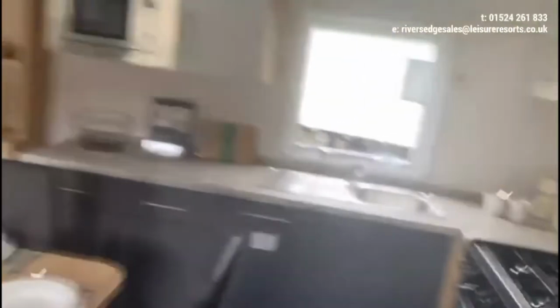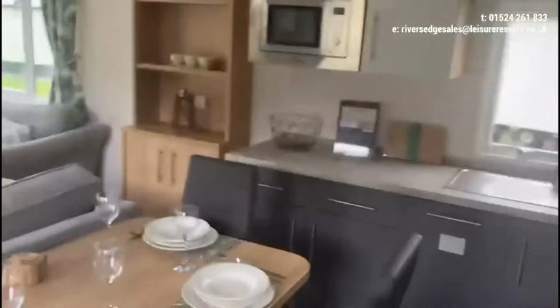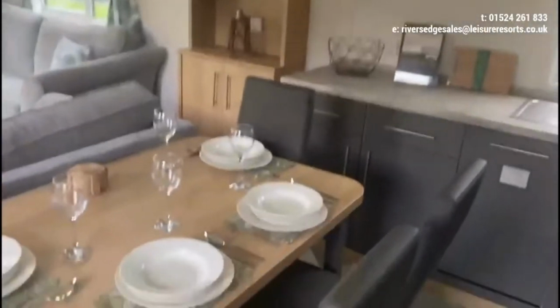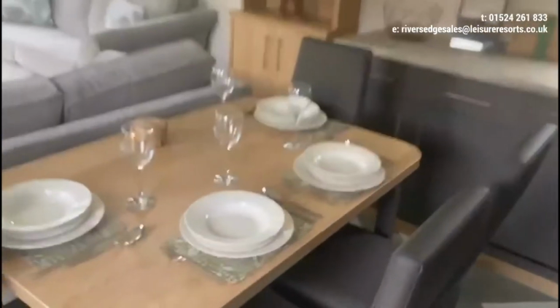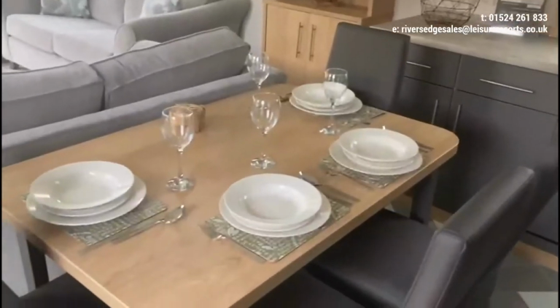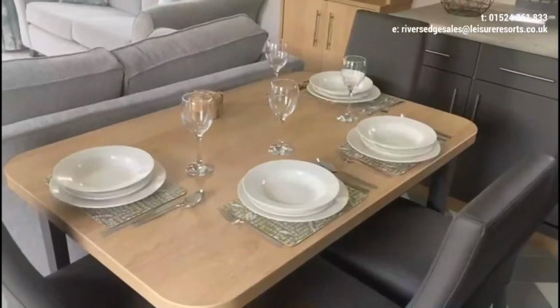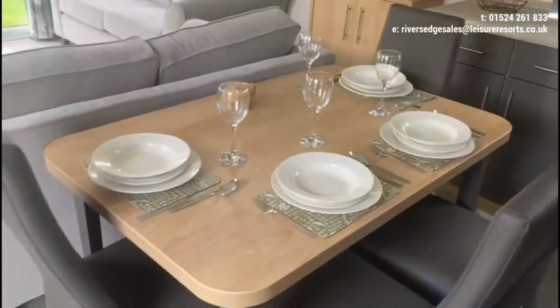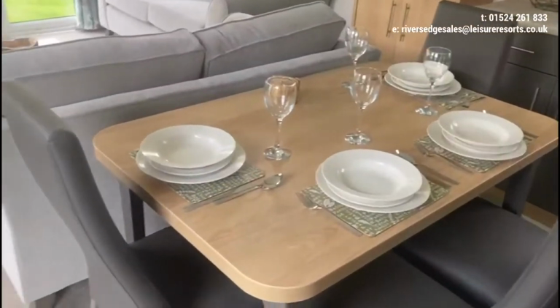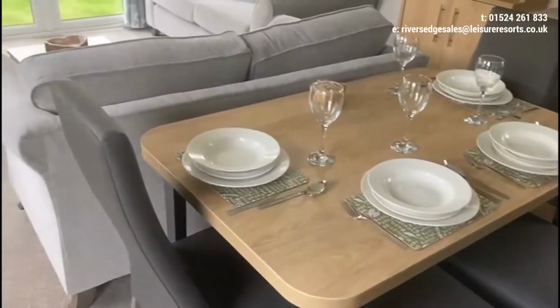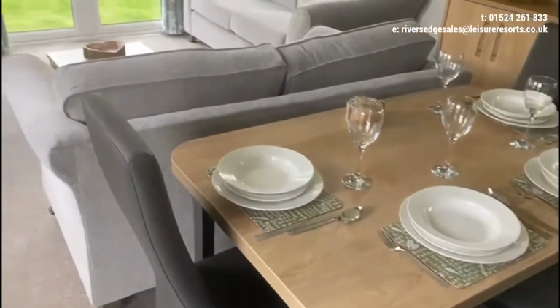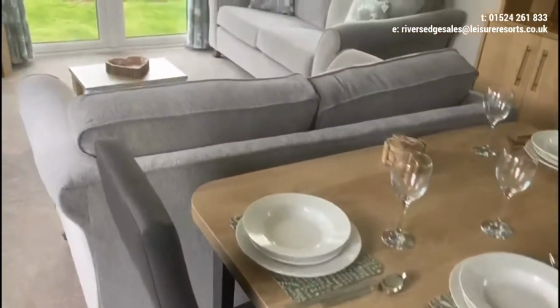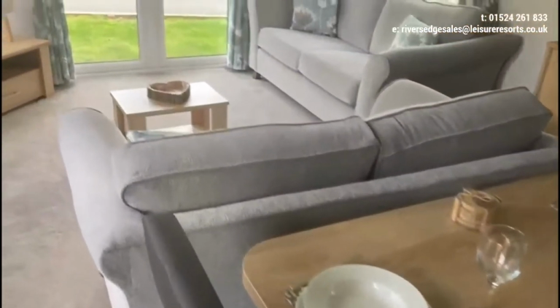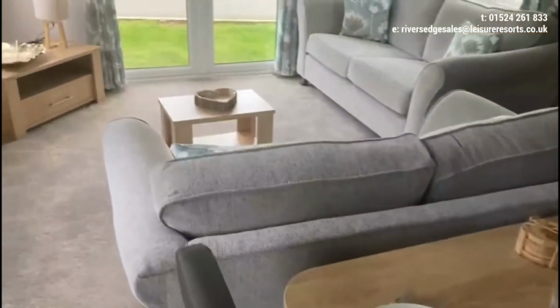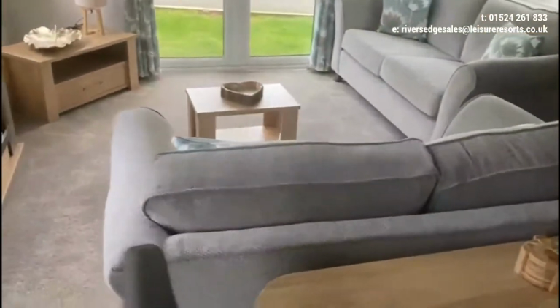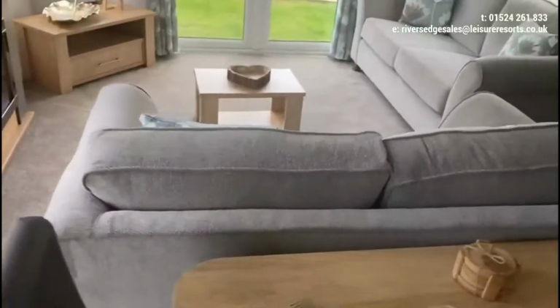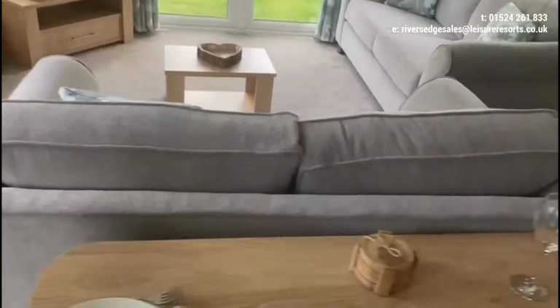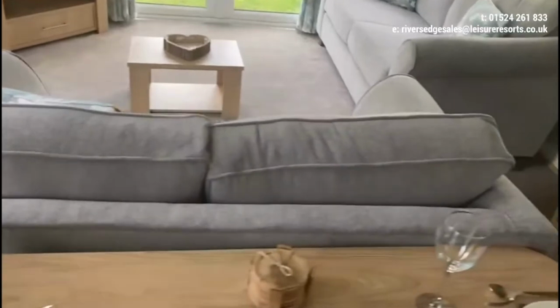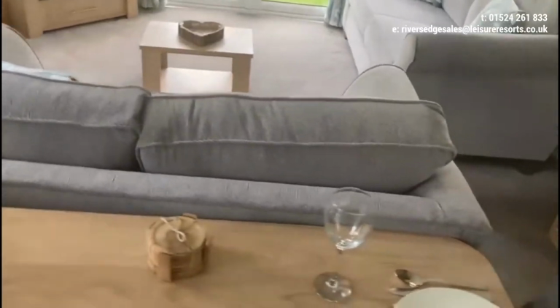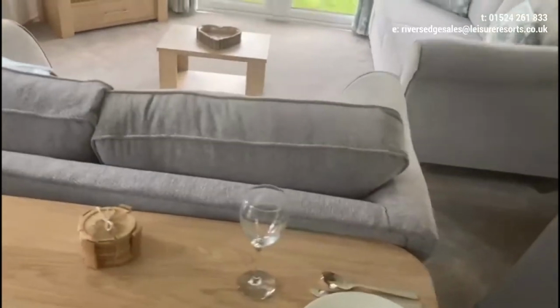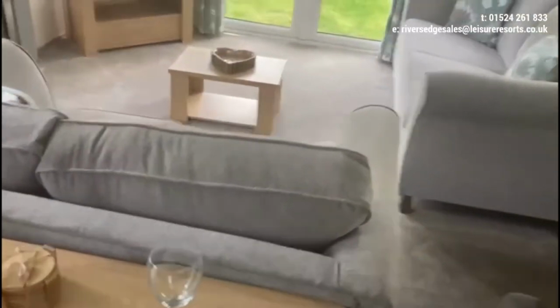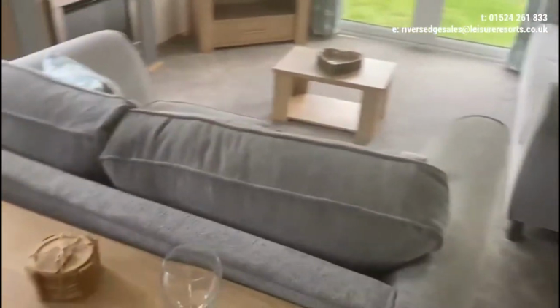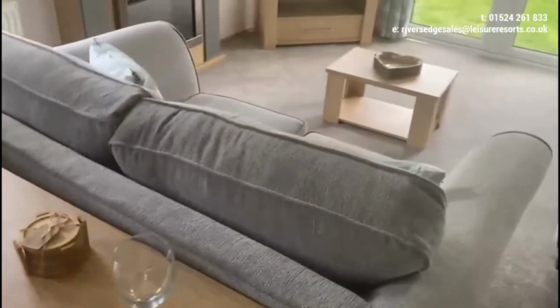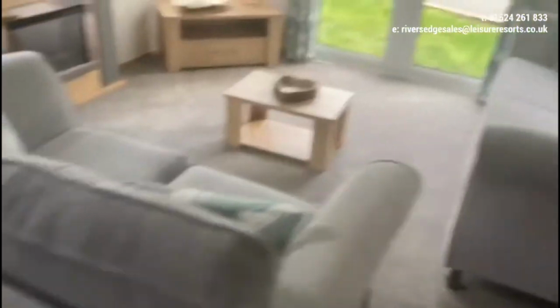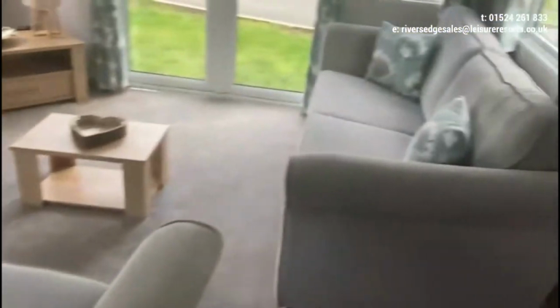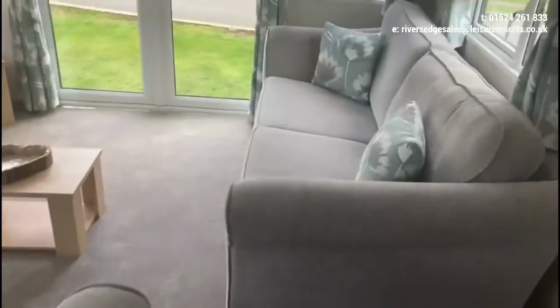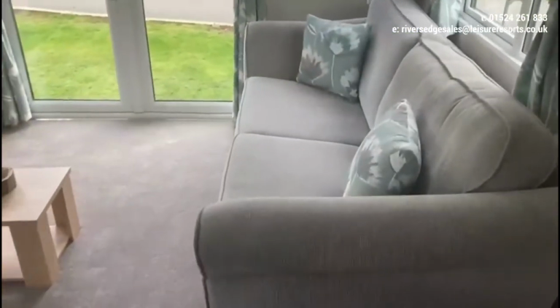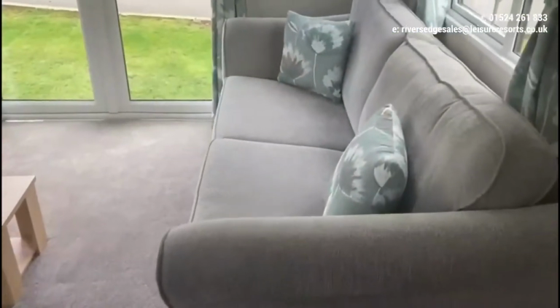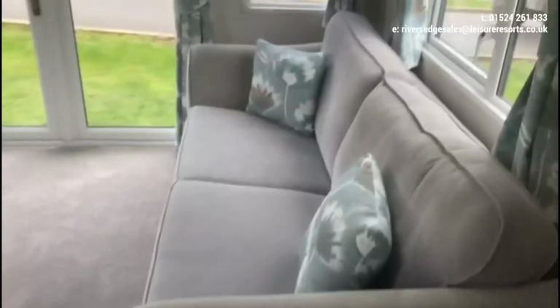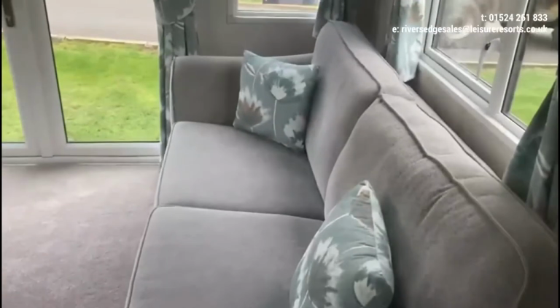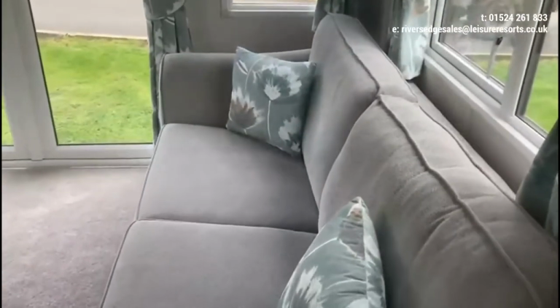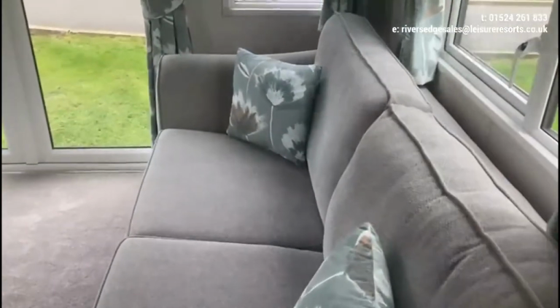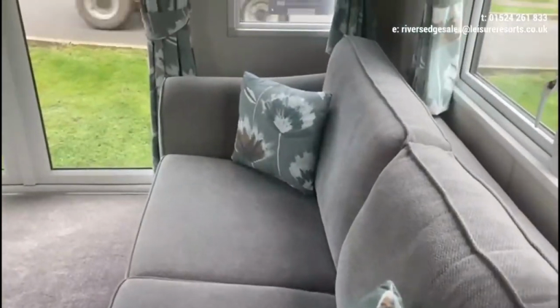A nice dining room table with four chairs, and then stepping into the lounge you've got a two-seater sofa and a larger three-seater sofa, which will house a sofa bed.